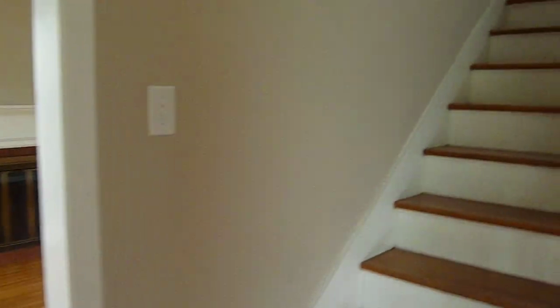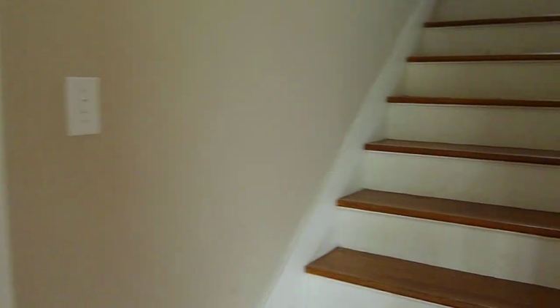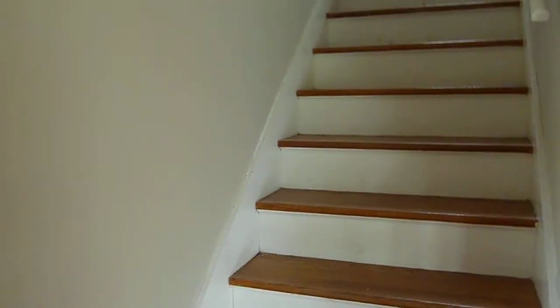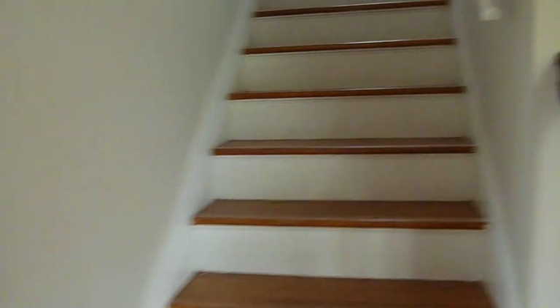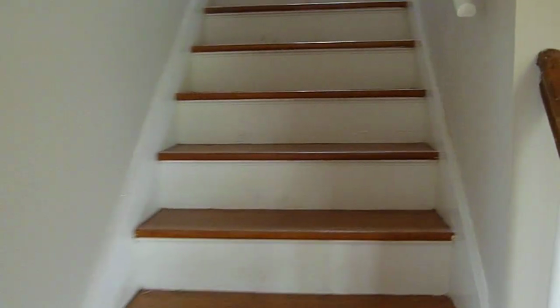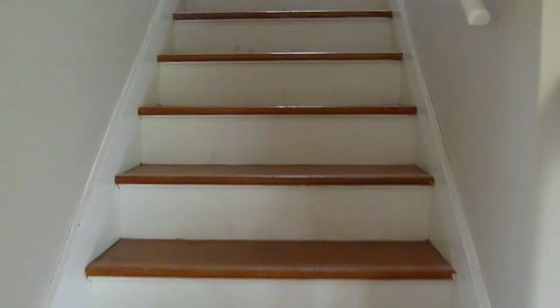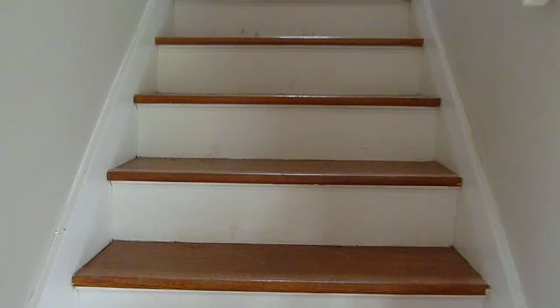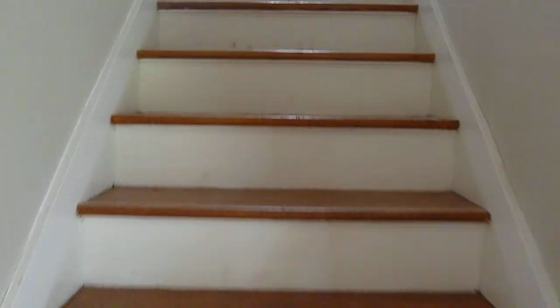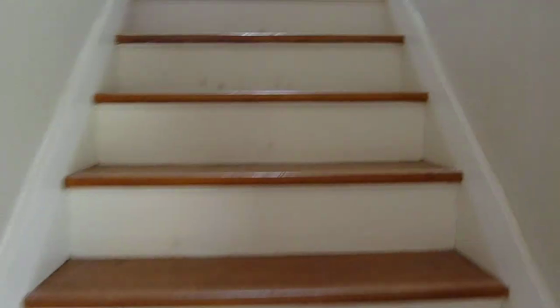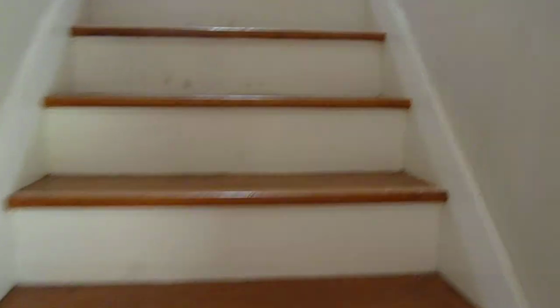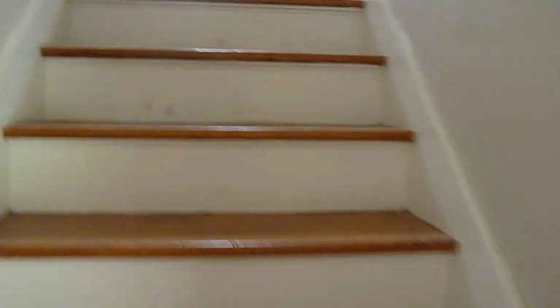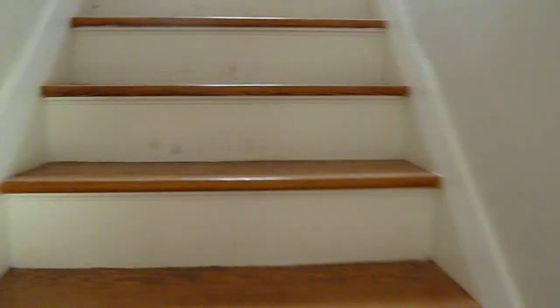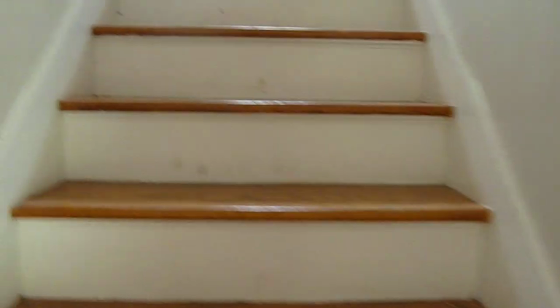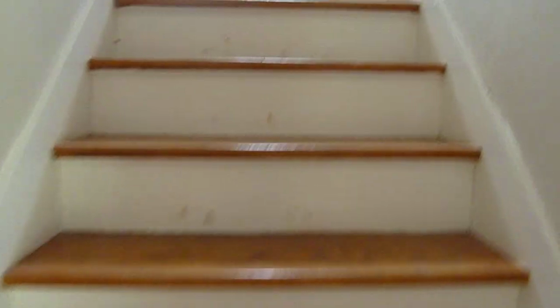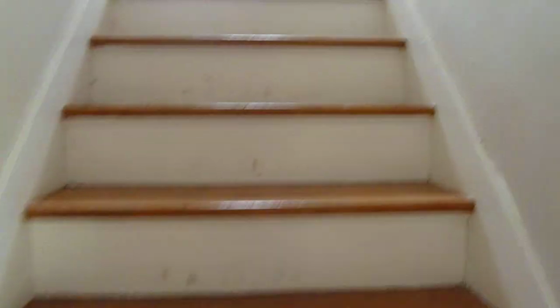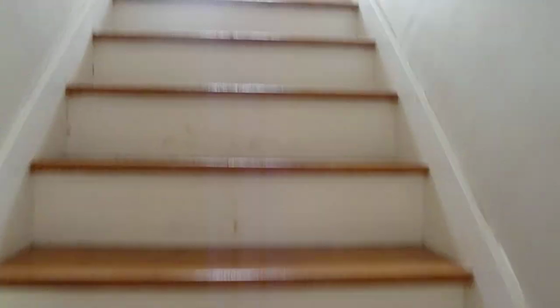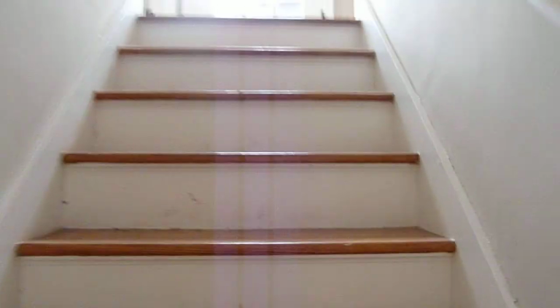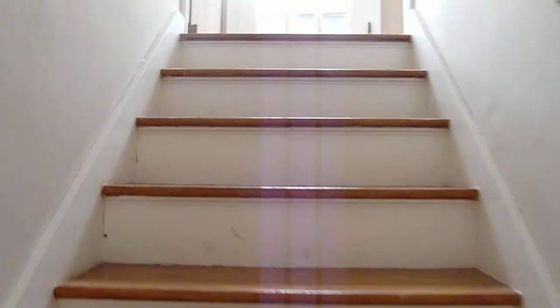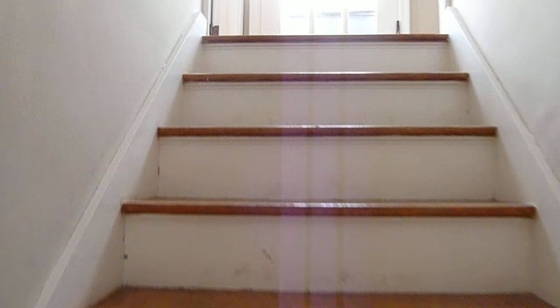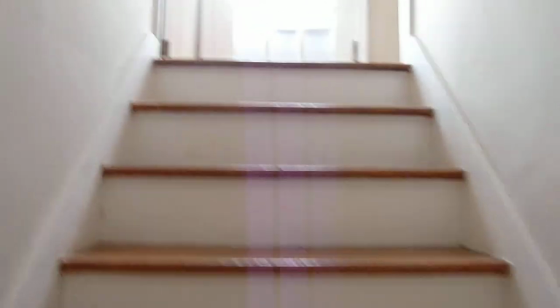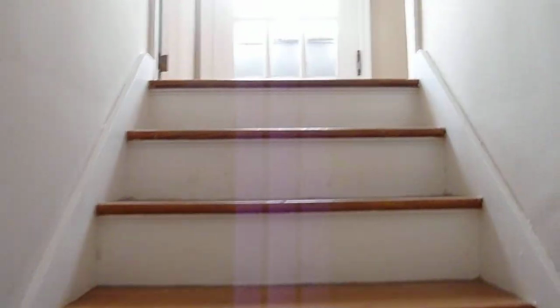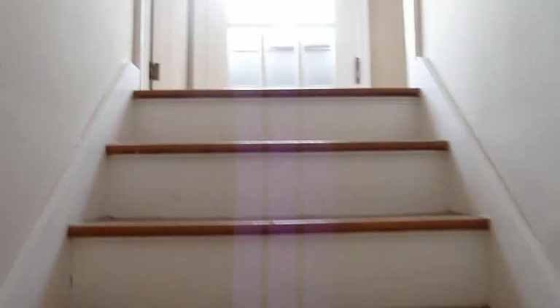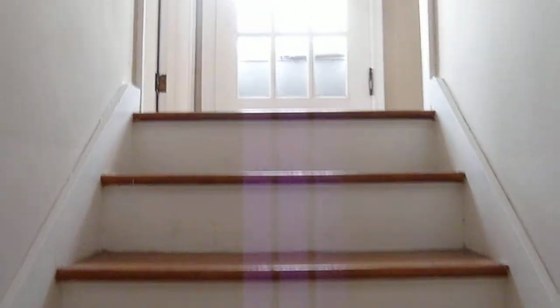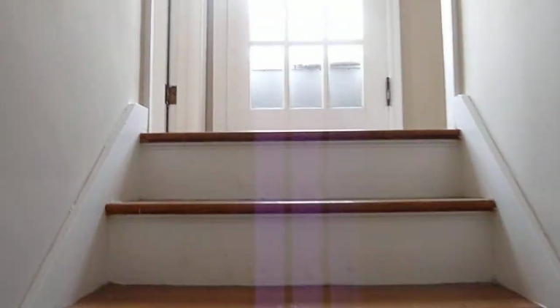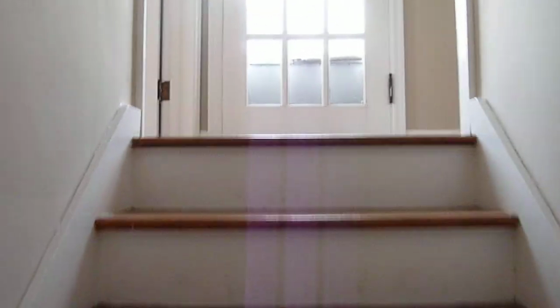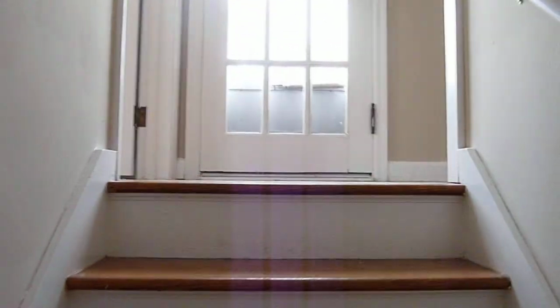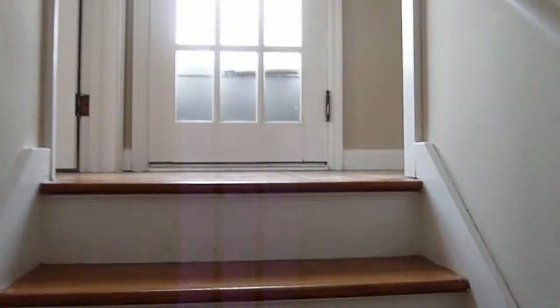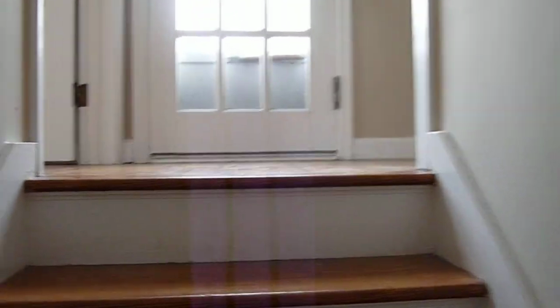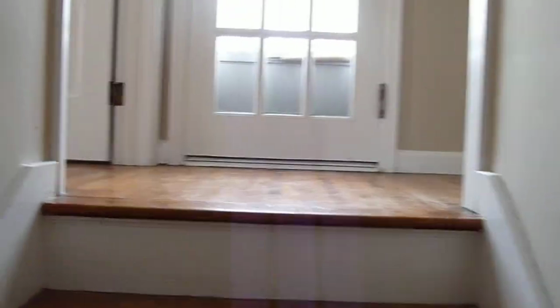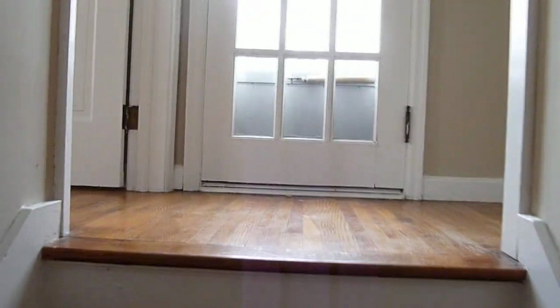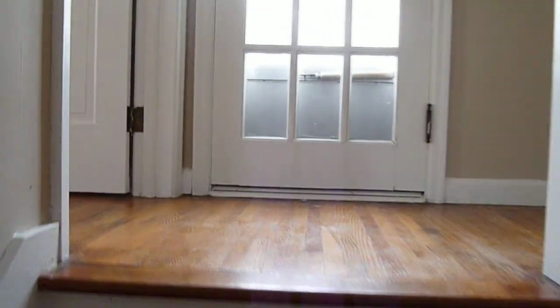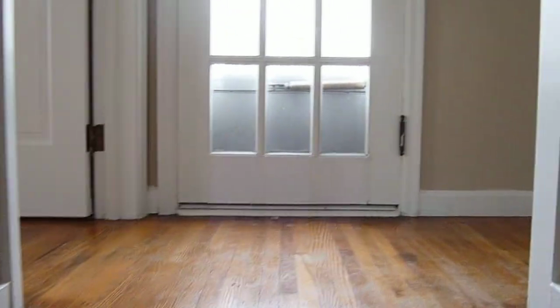So we'll go upstairs. I am not looking forward to taking laundry off the steps — maybe I'll make Mark do it.